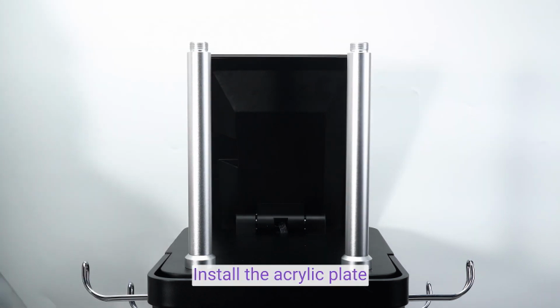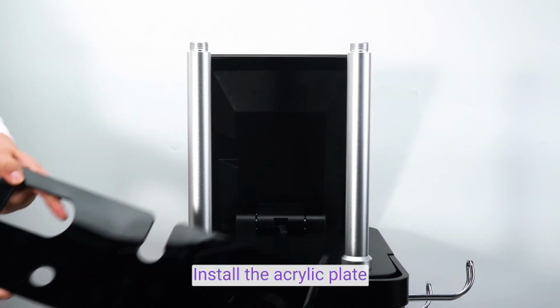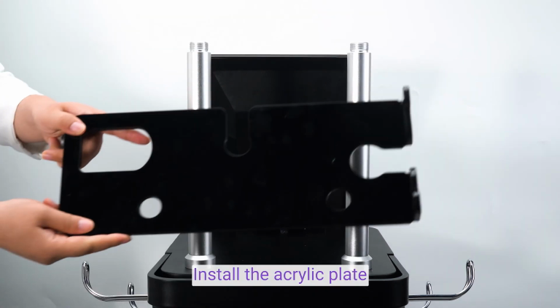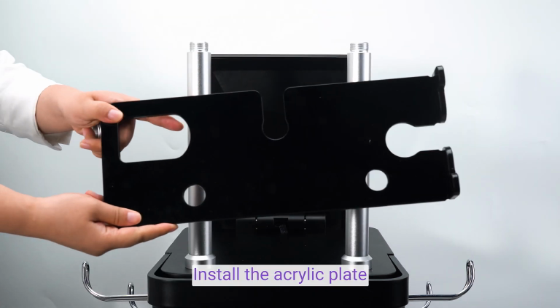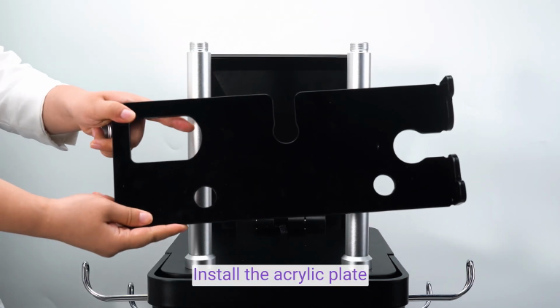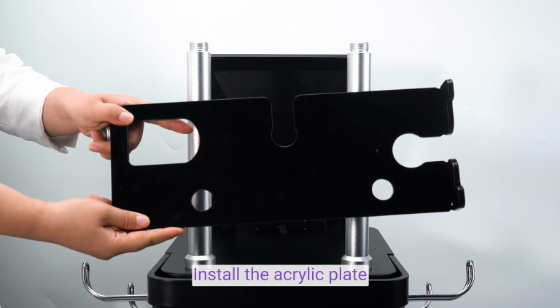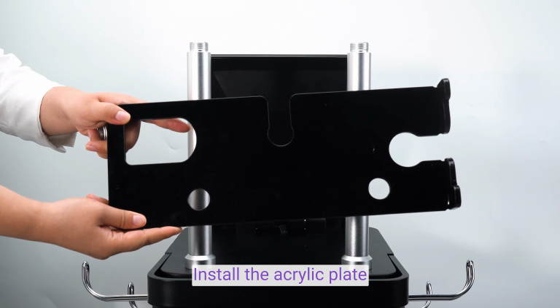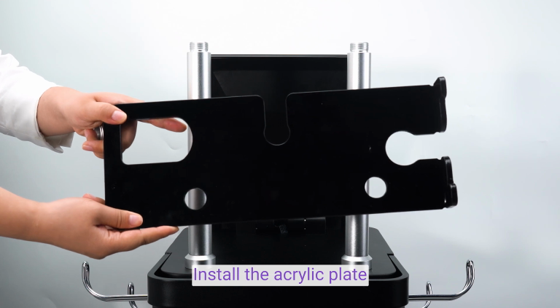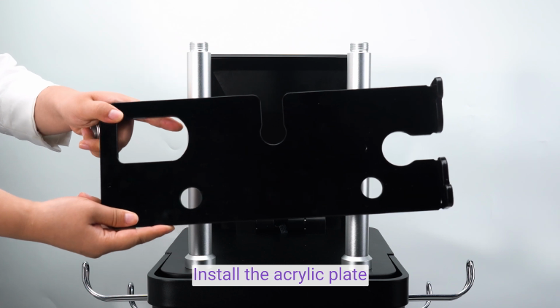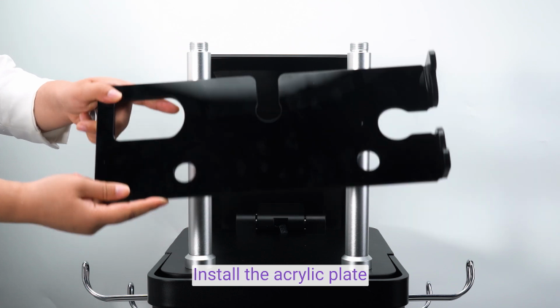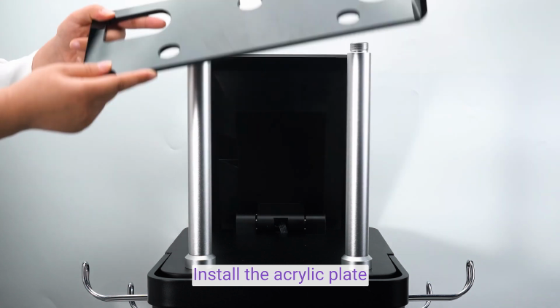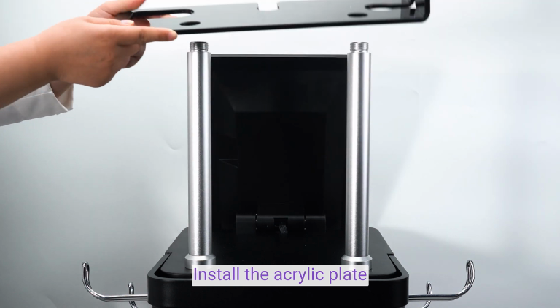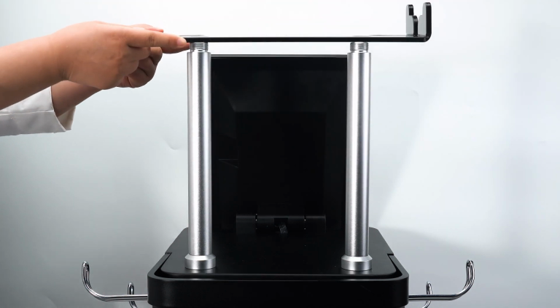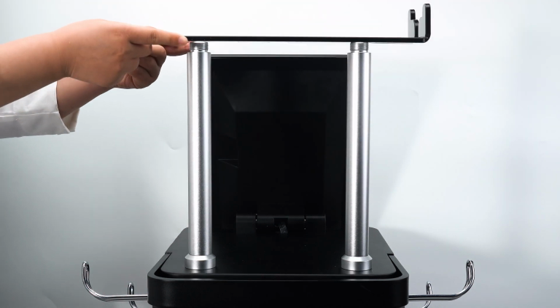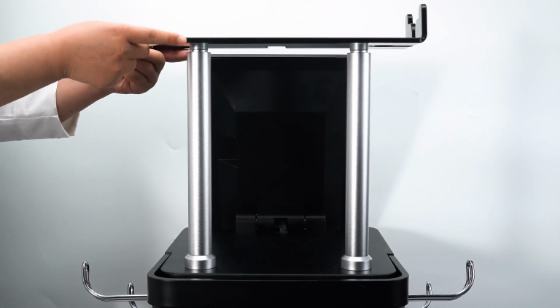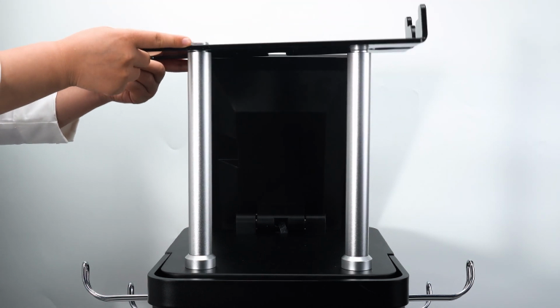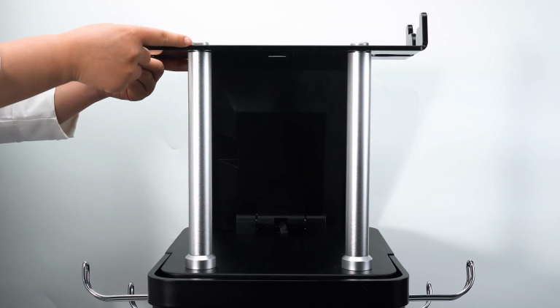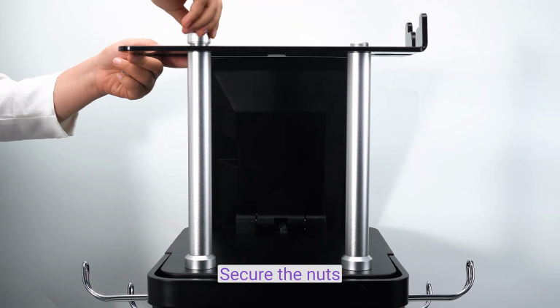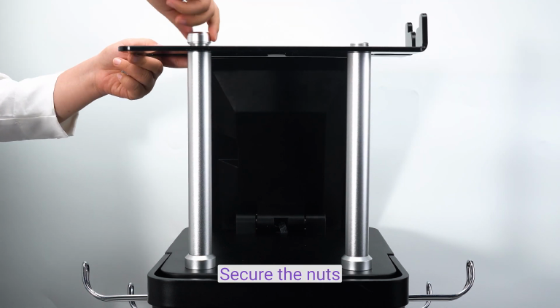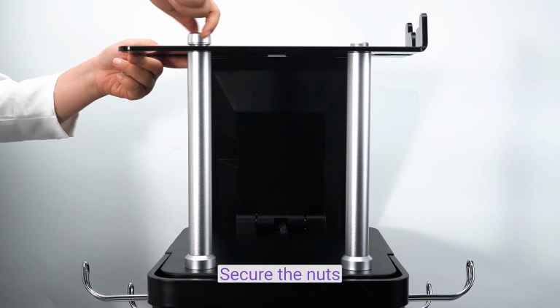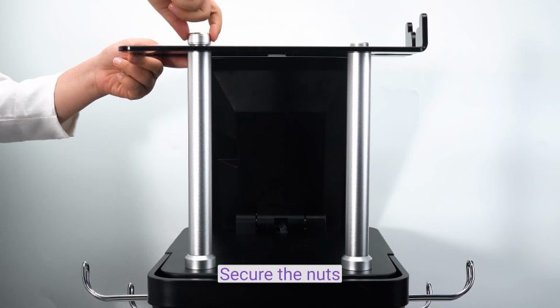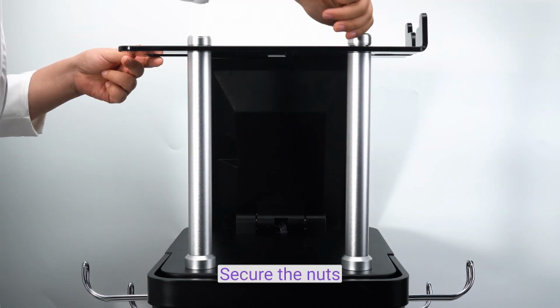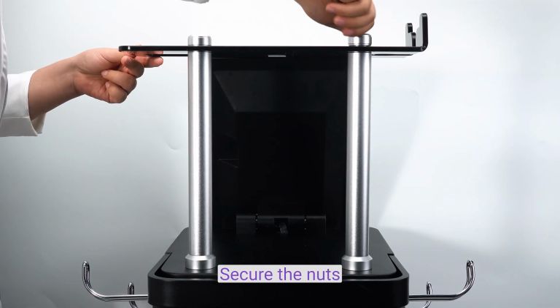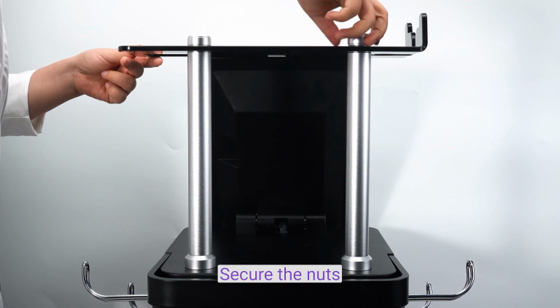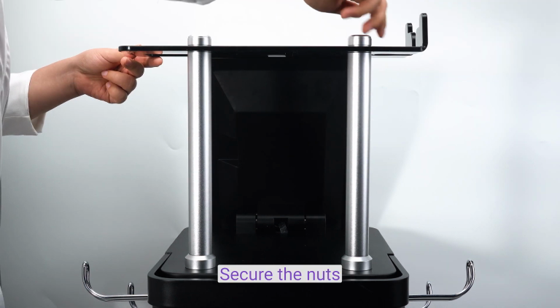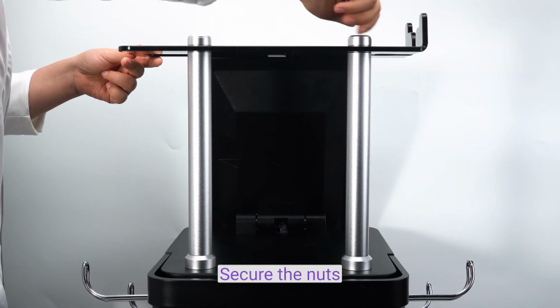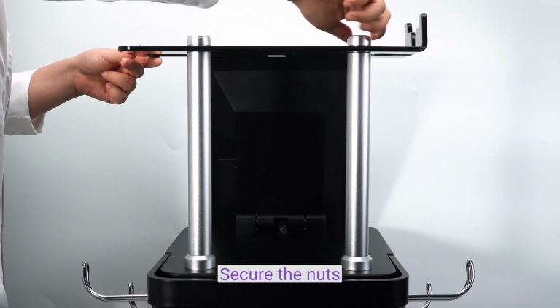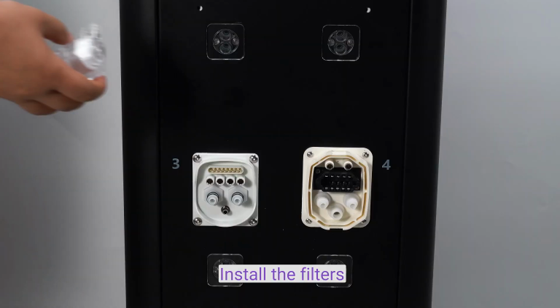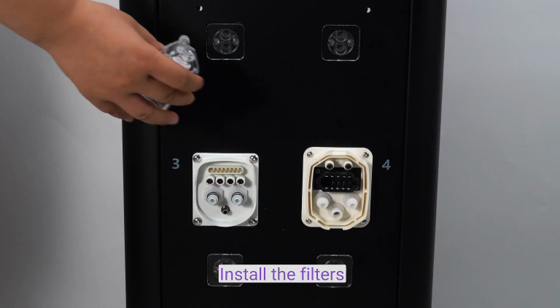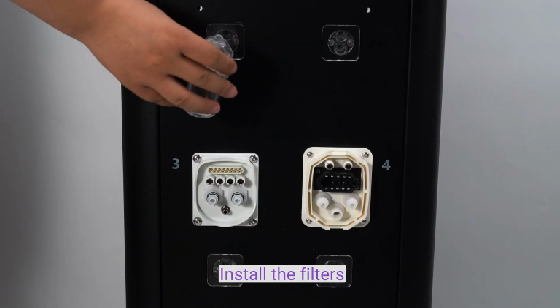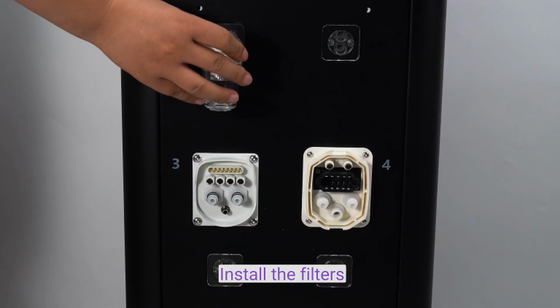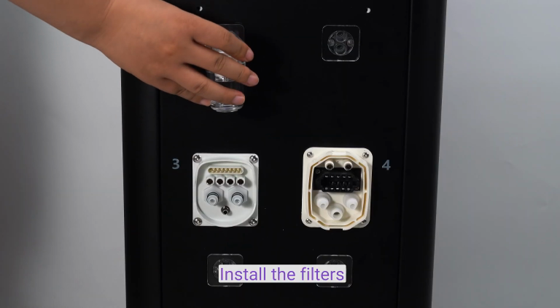Install the acrylic tape. Secure the mask. Install the circuit.